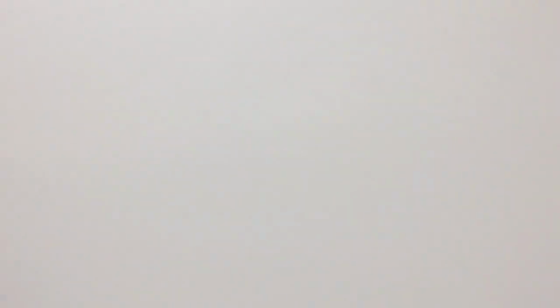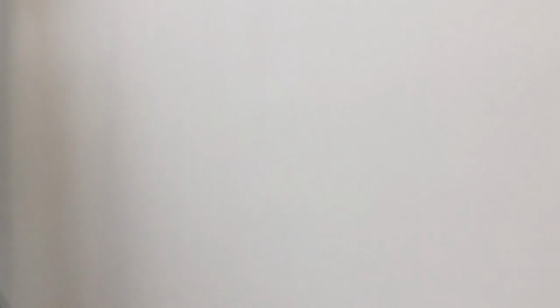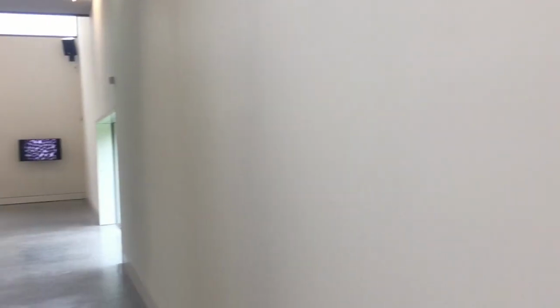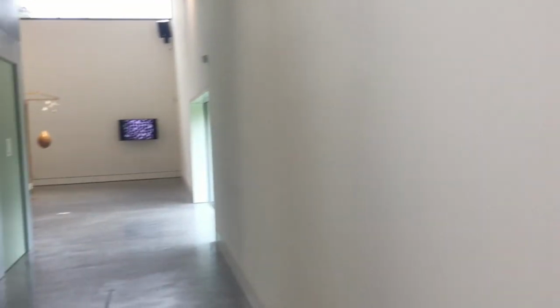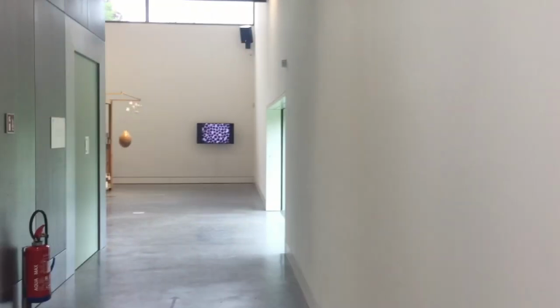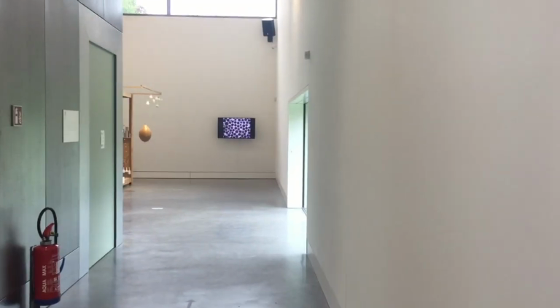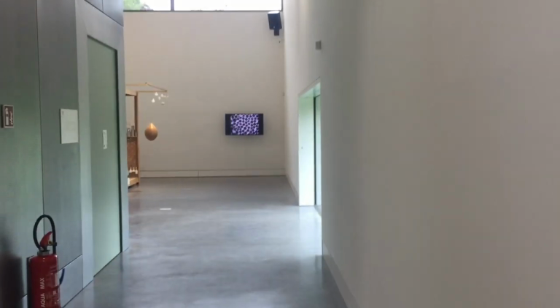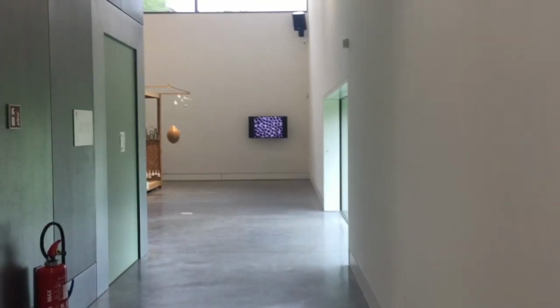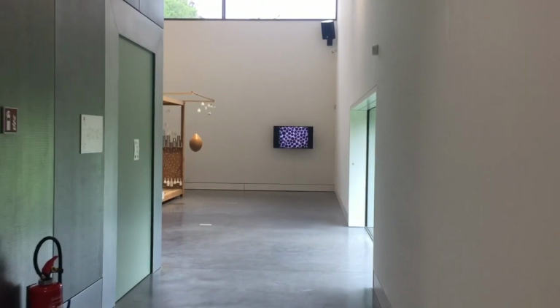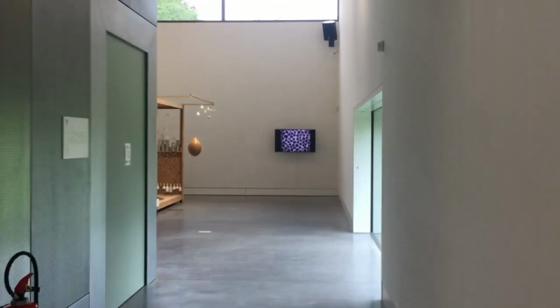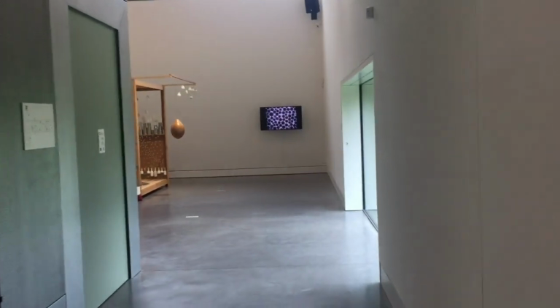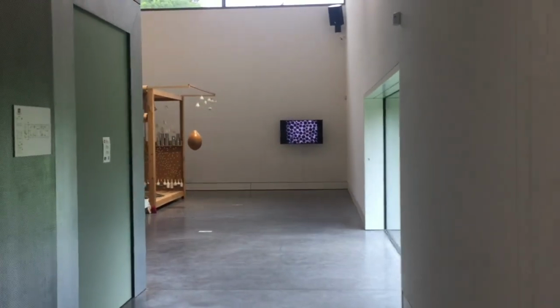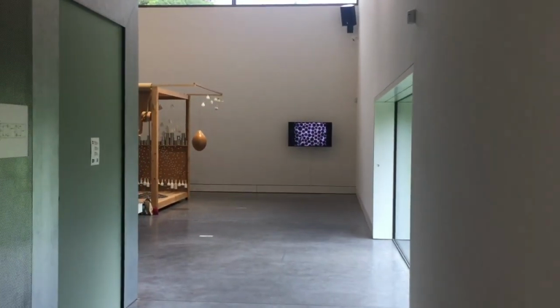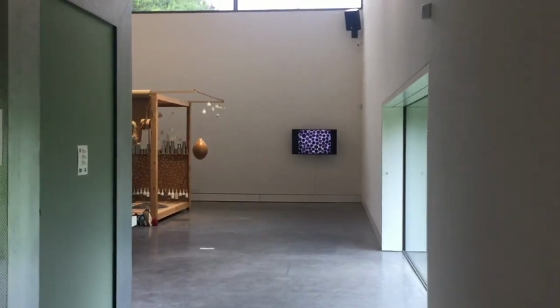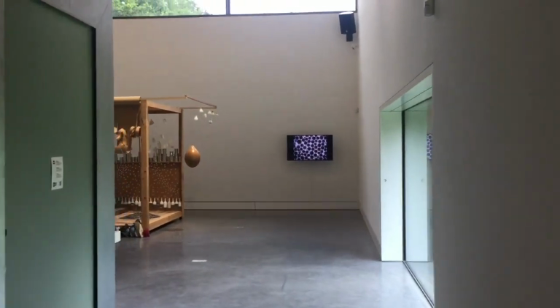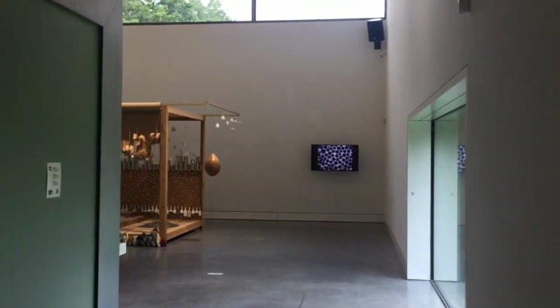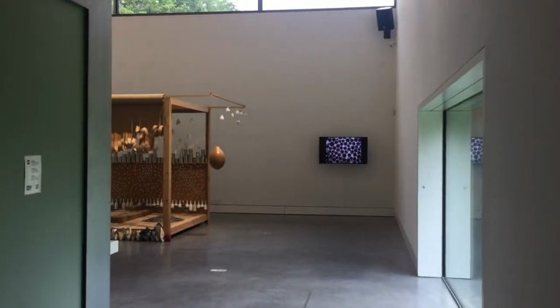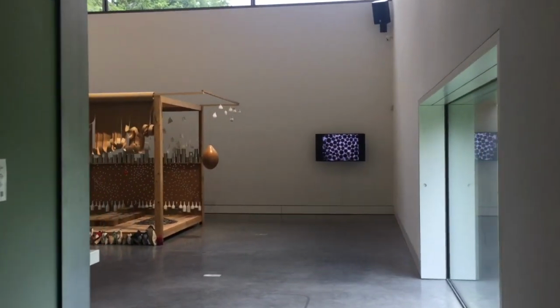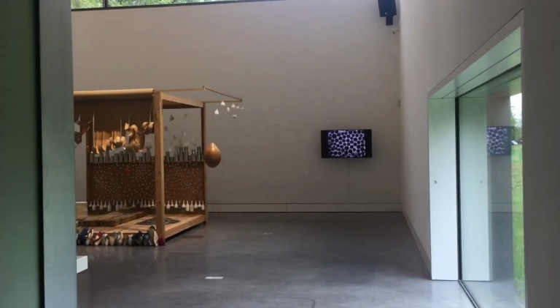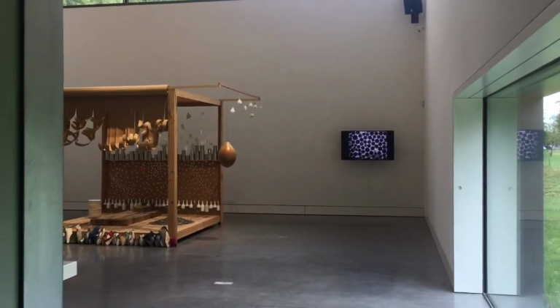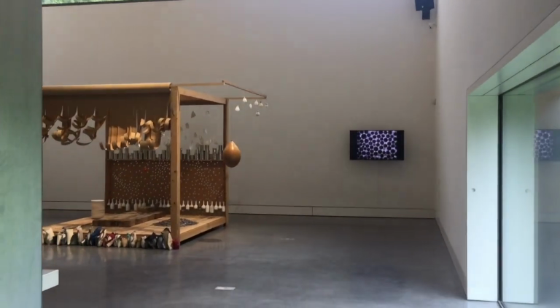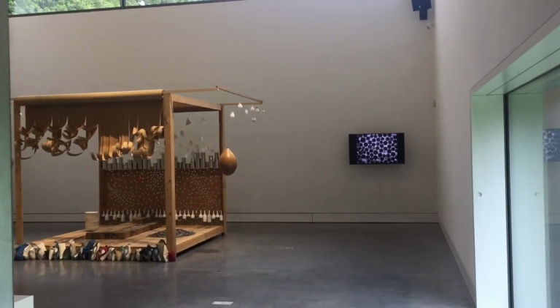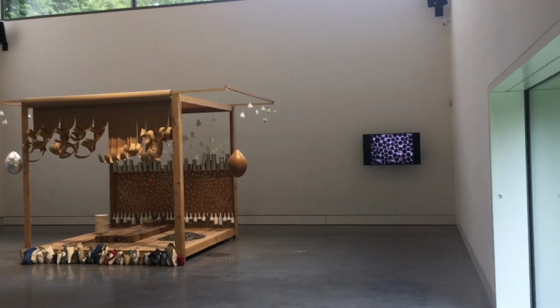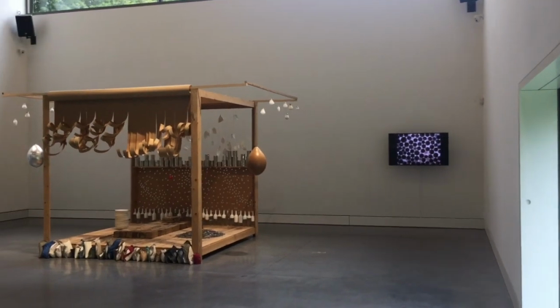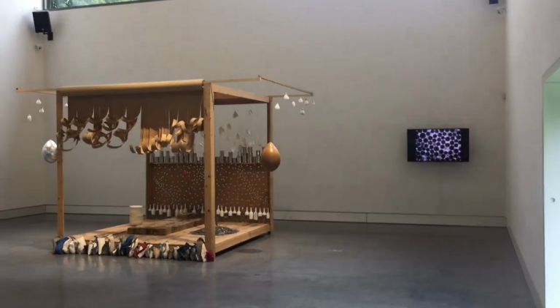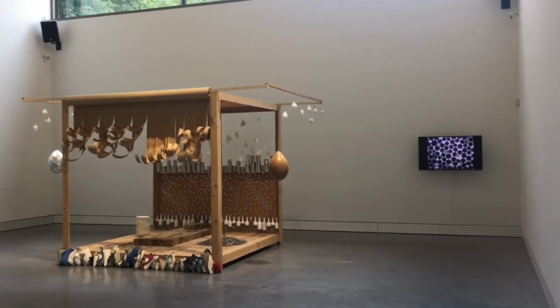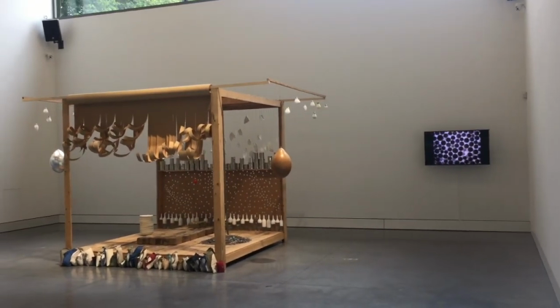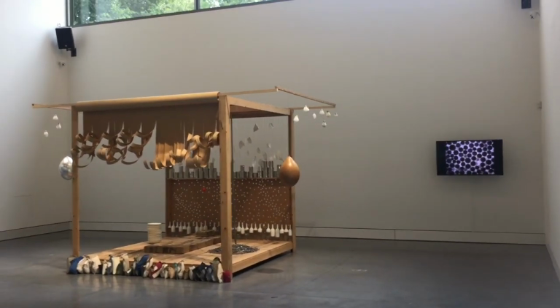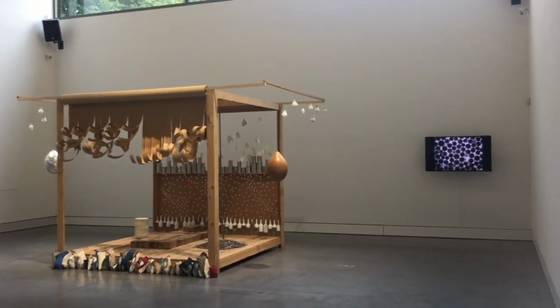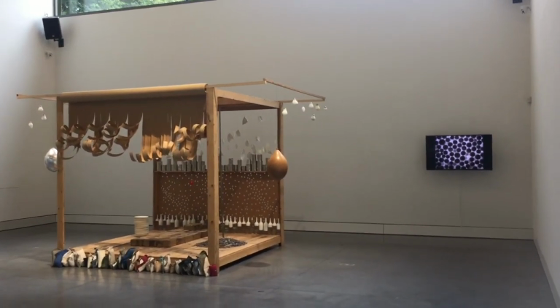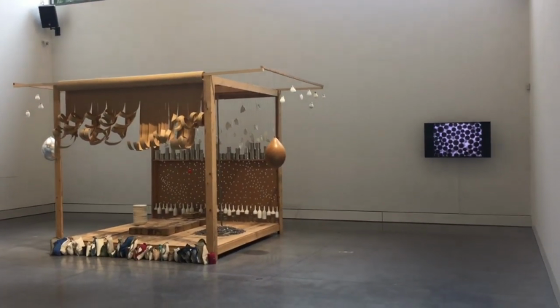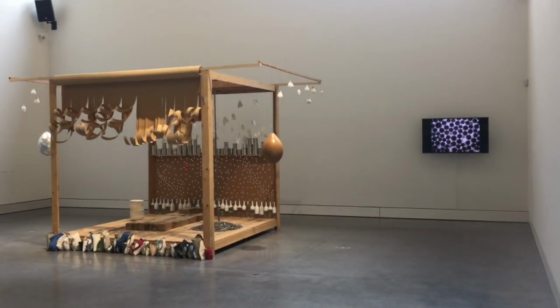The beam has the shape of a wedge. Here we see the installation 'Residence Terrestre' — an earthly residence — made by Michel François.